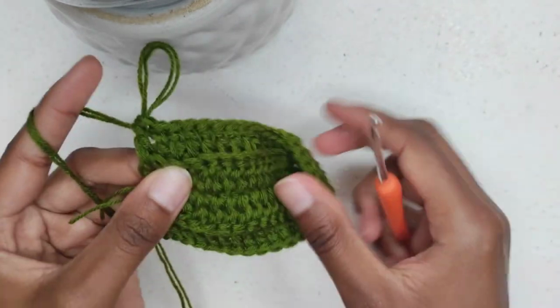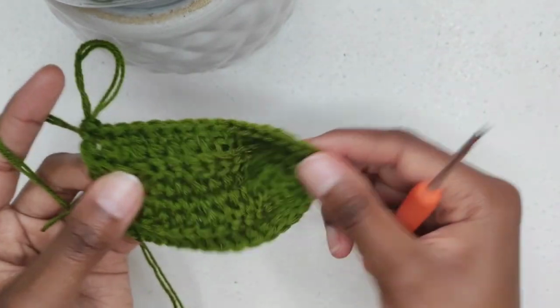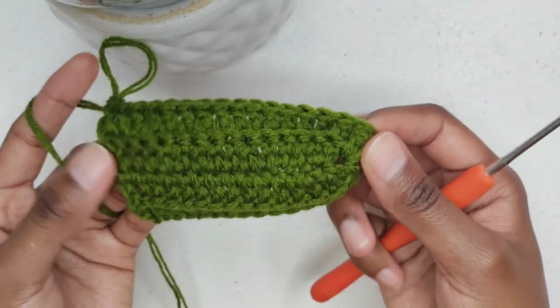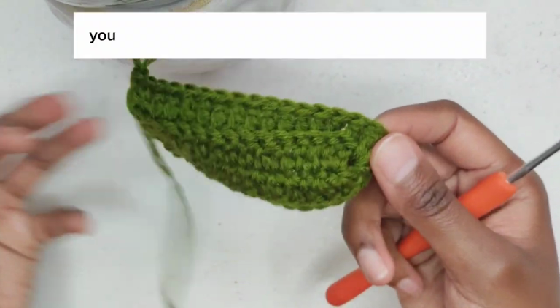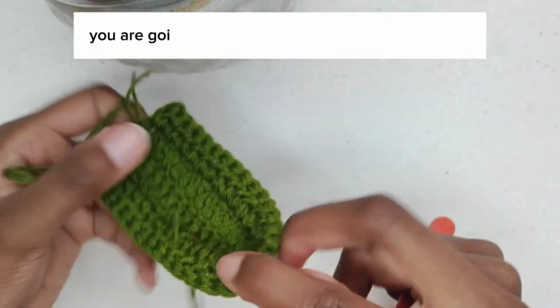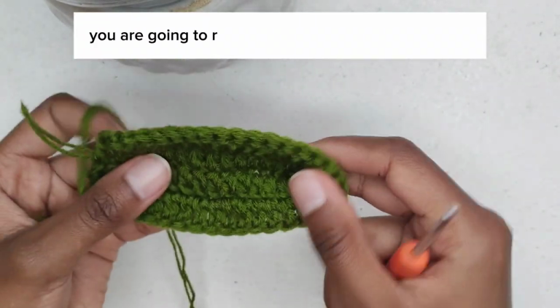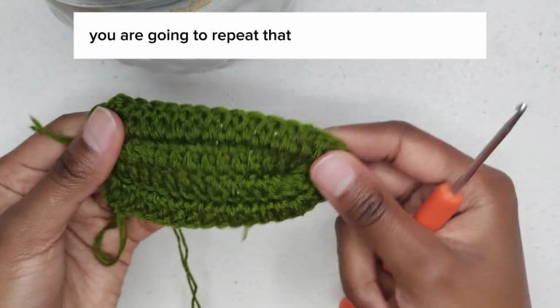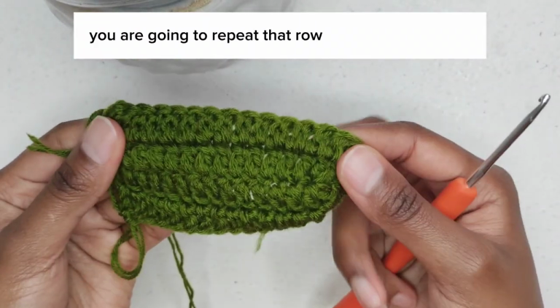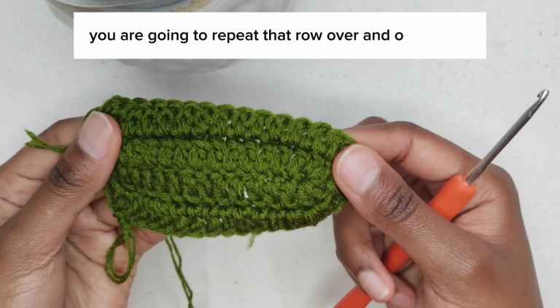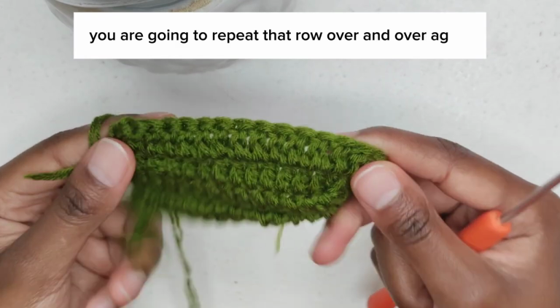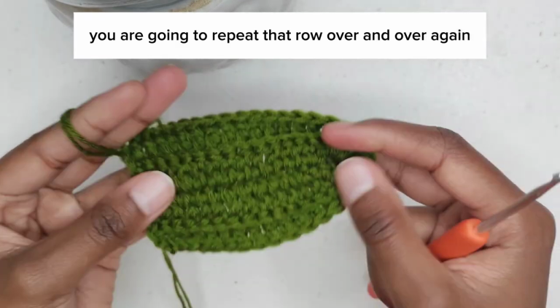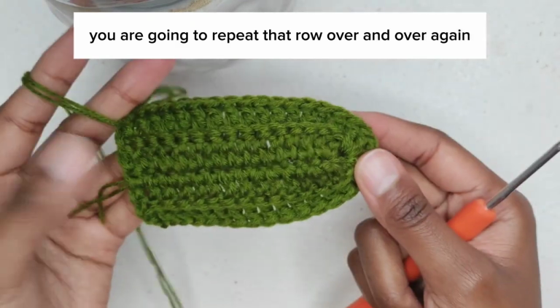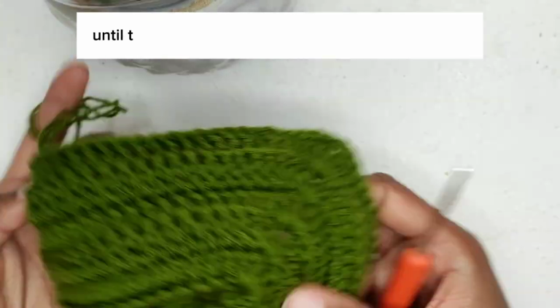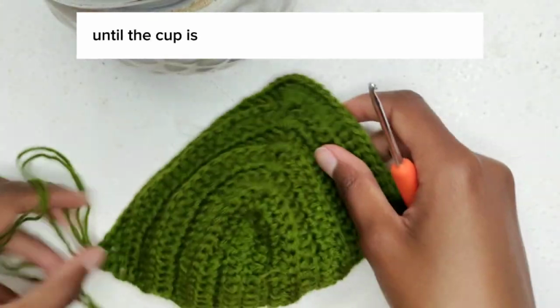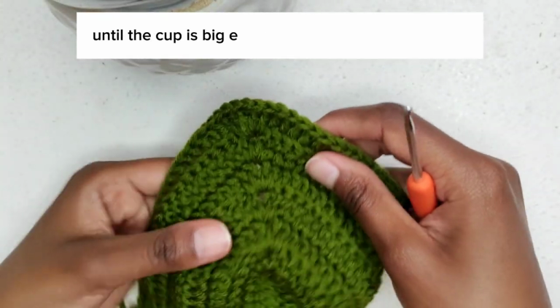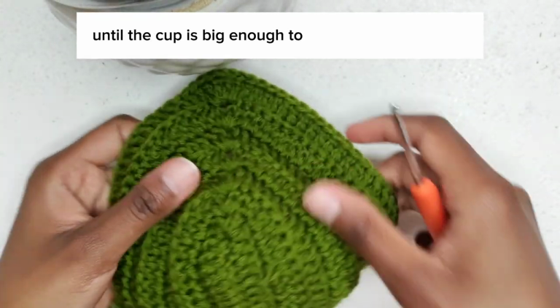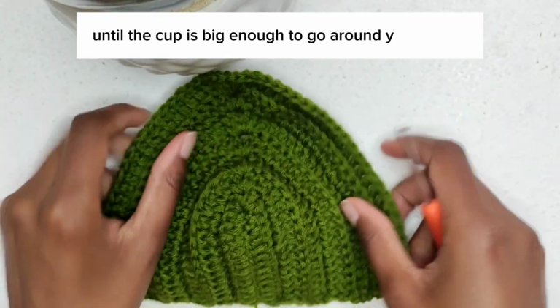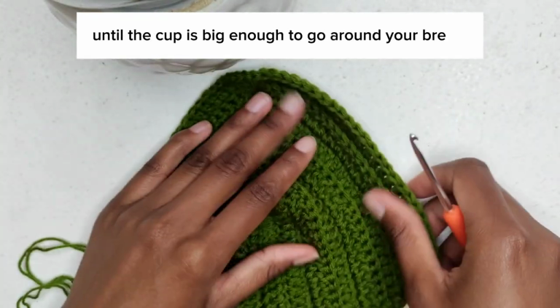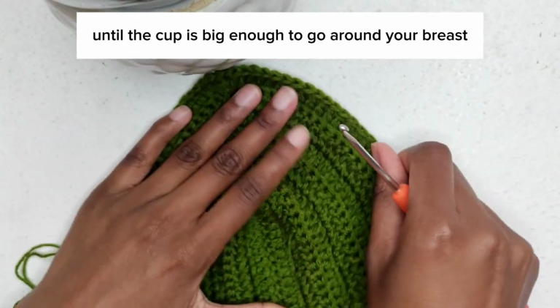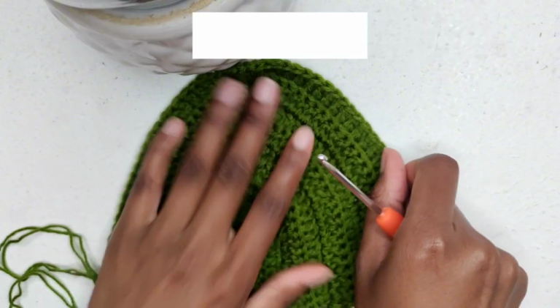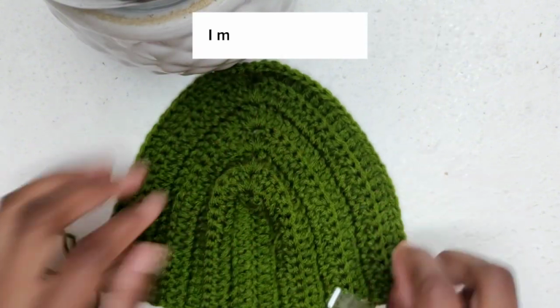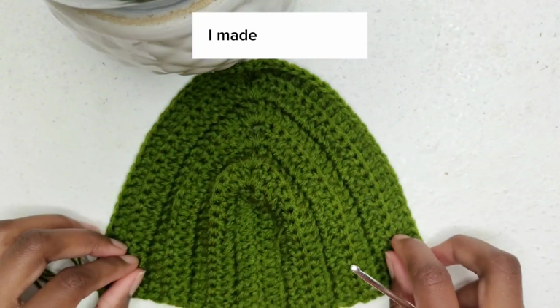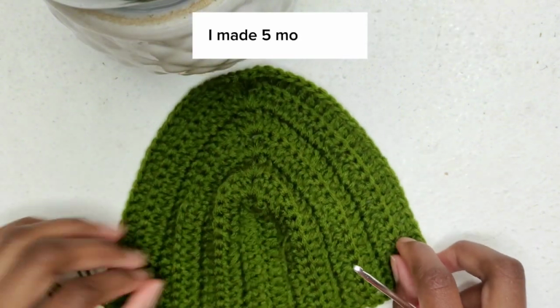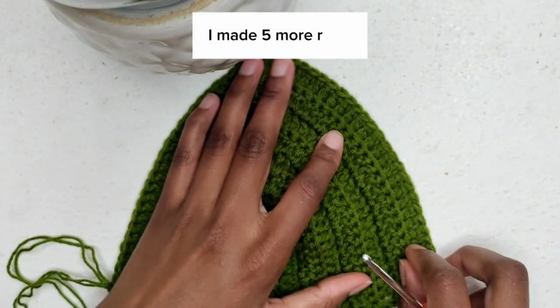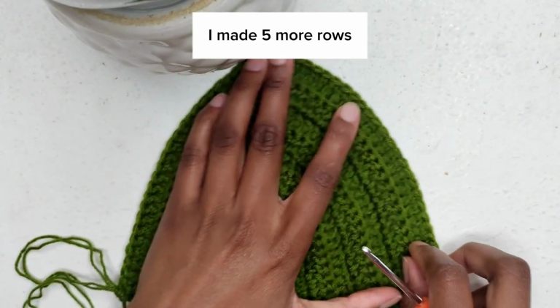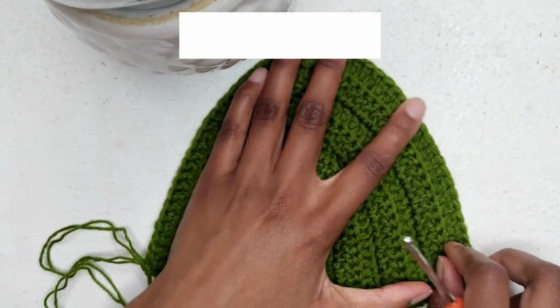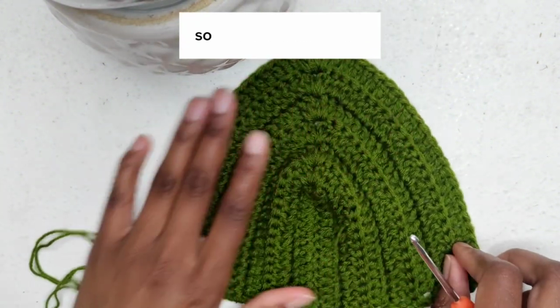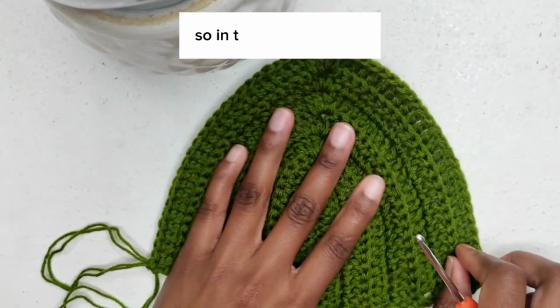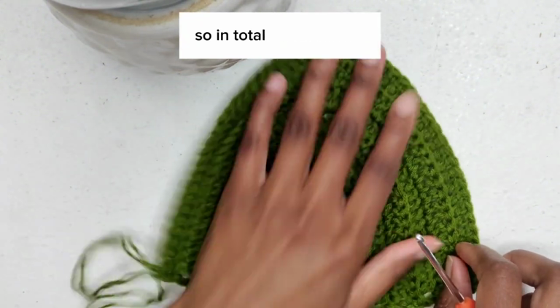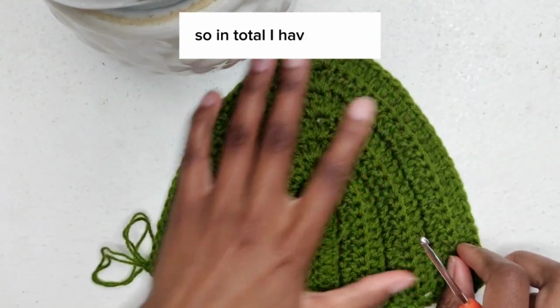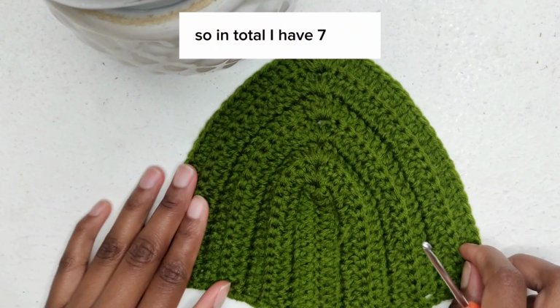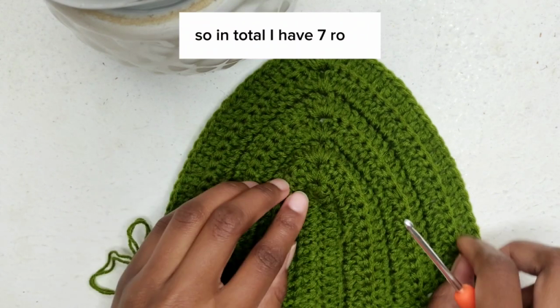You are going to repeat that row over and over again until the cap is big enough to go around your breast. I made five more rows, so in total I have seven rows.